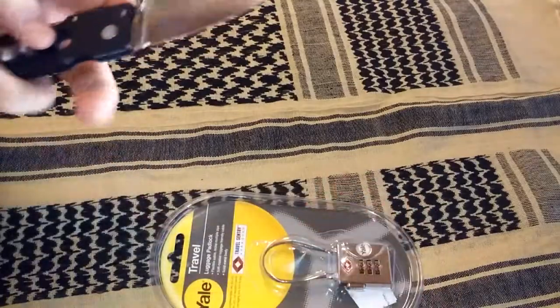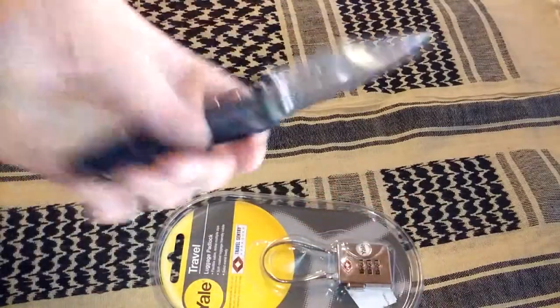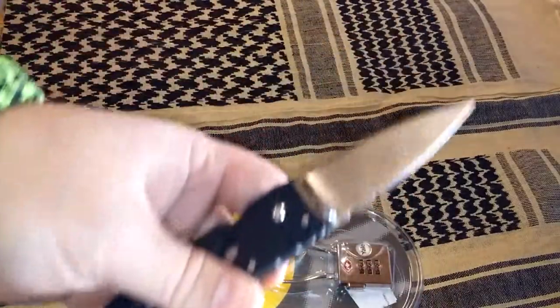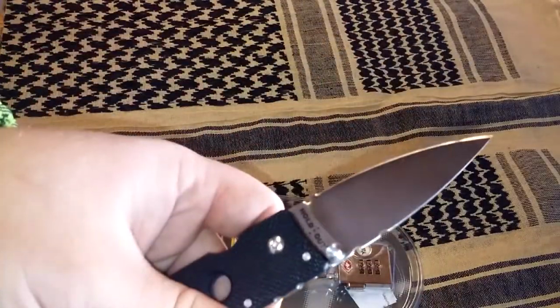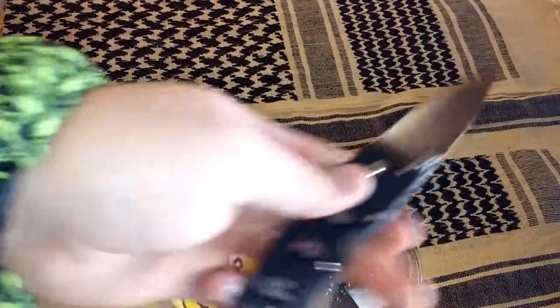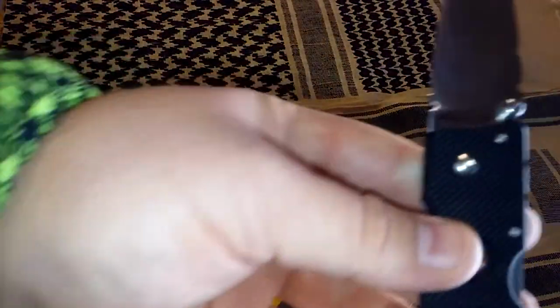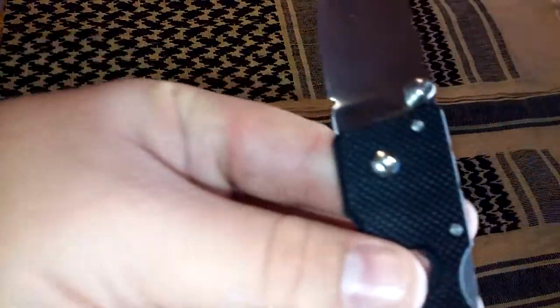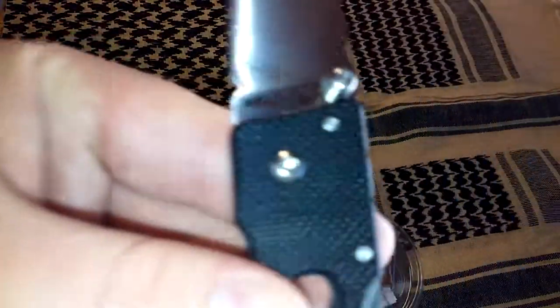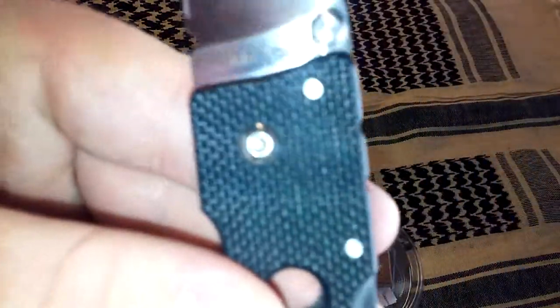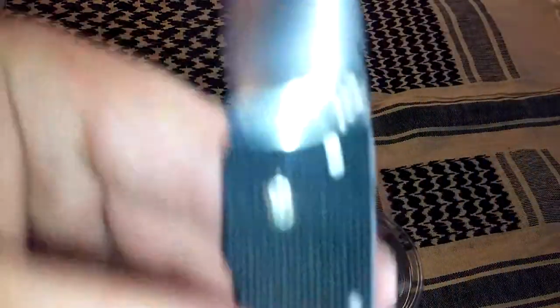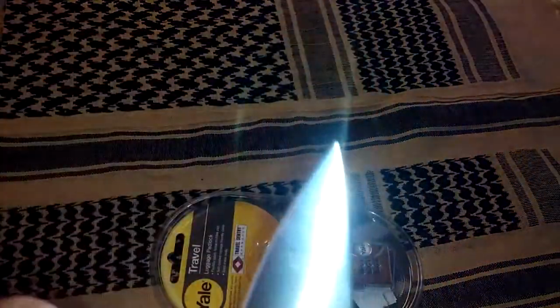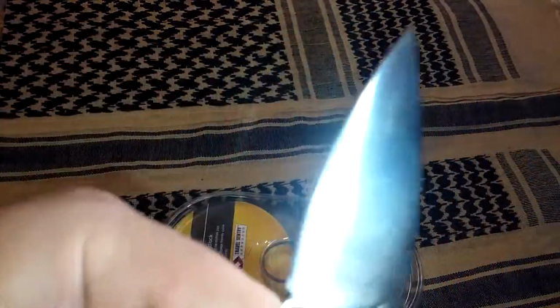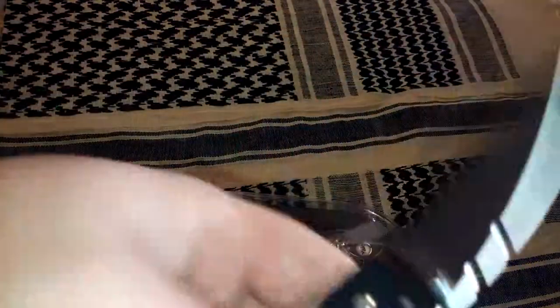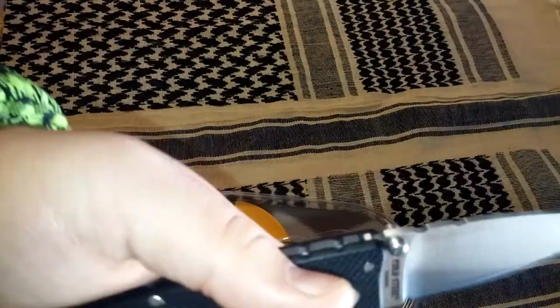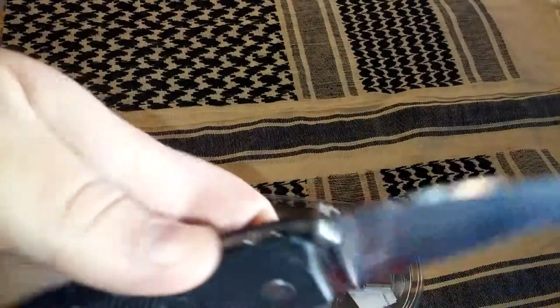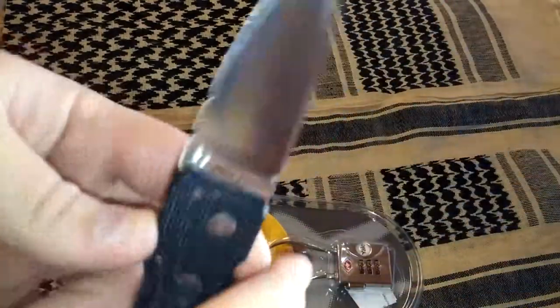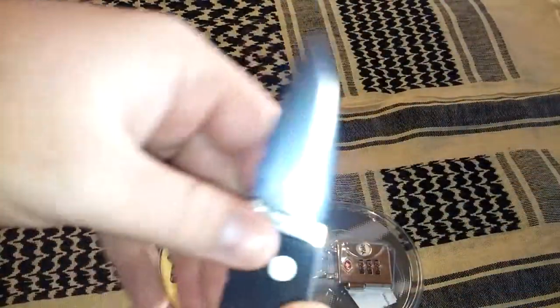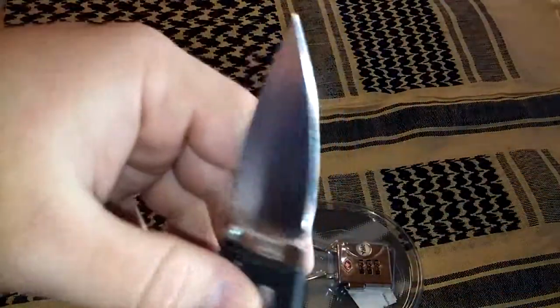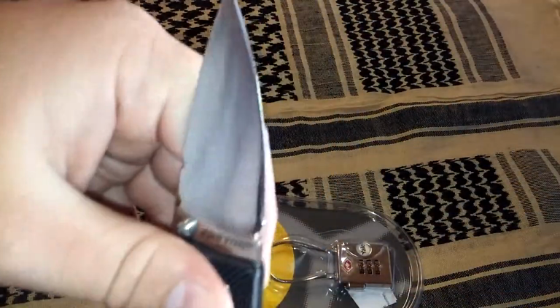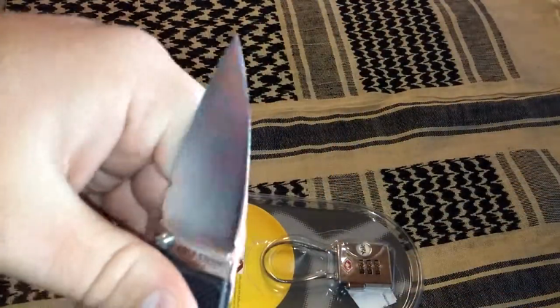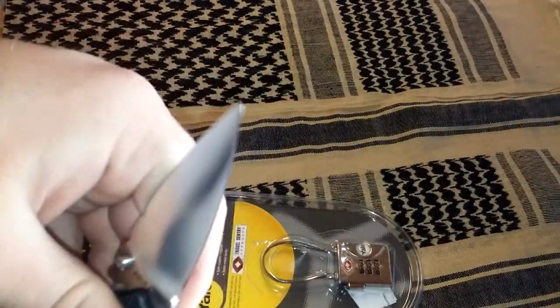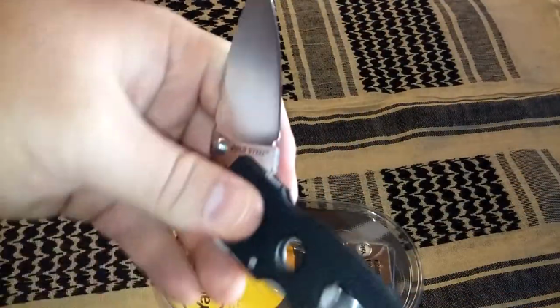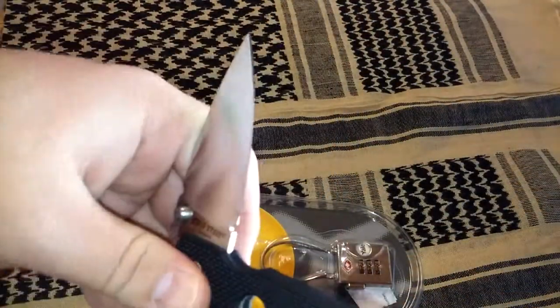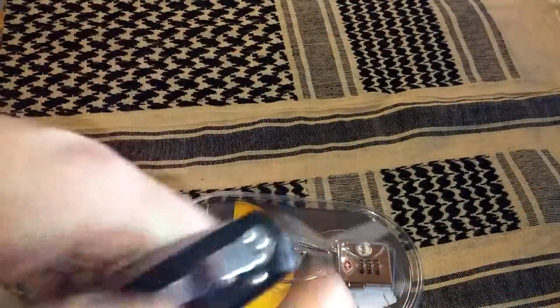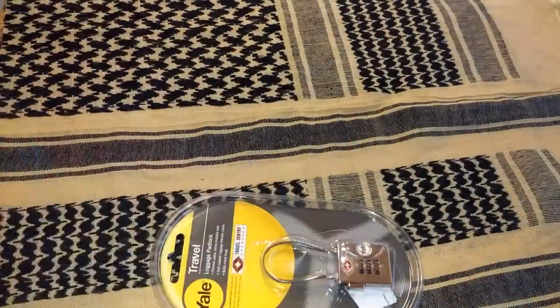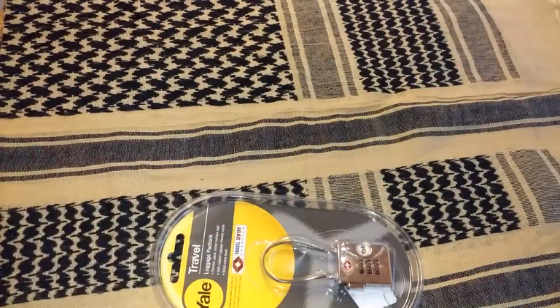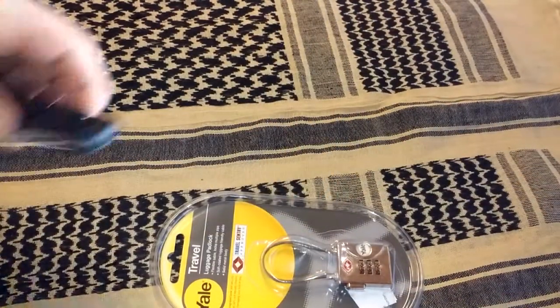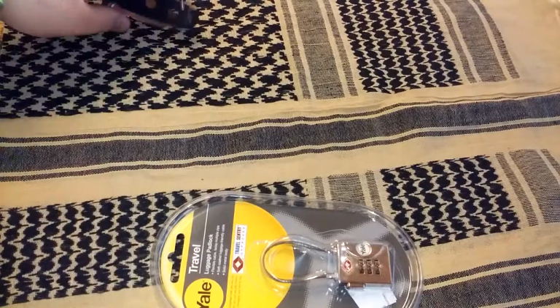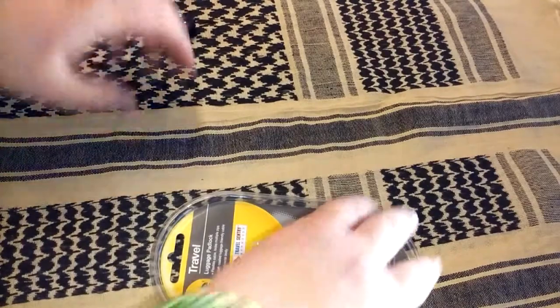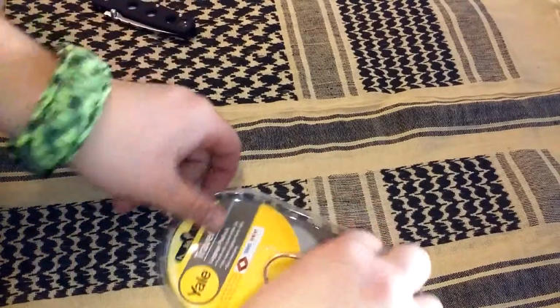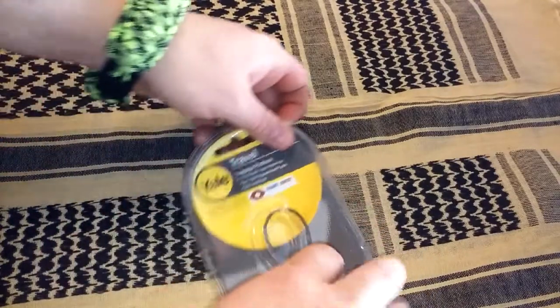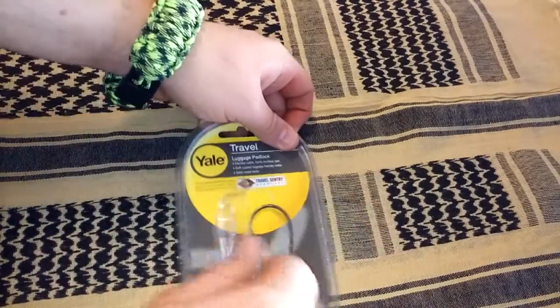In case you were wondering what the knife was — it's the Holdout 3, Cold Steel. I also got this from Tactical Bruce. This blade is awesome, I like it.